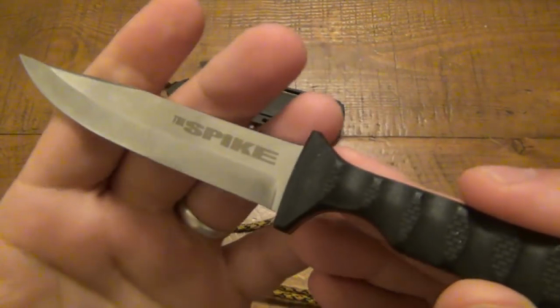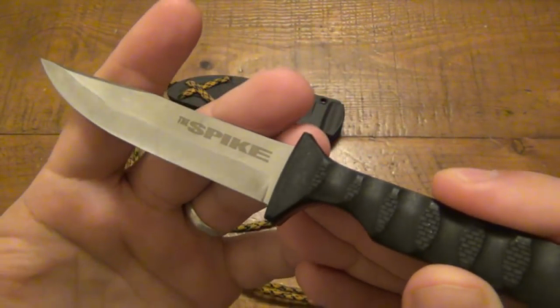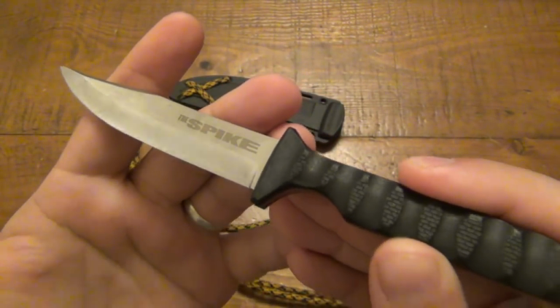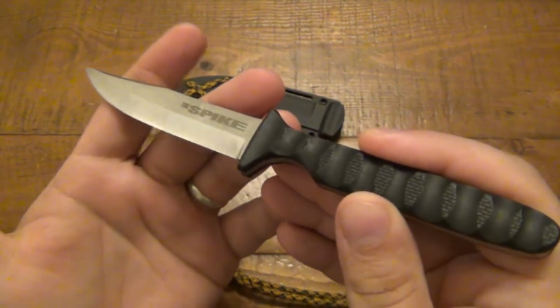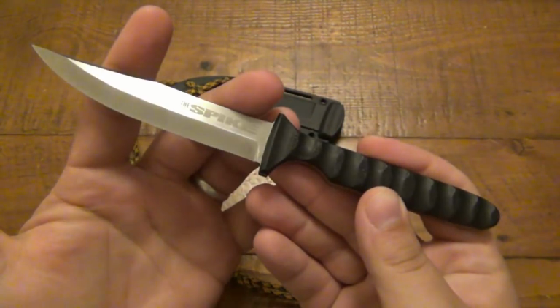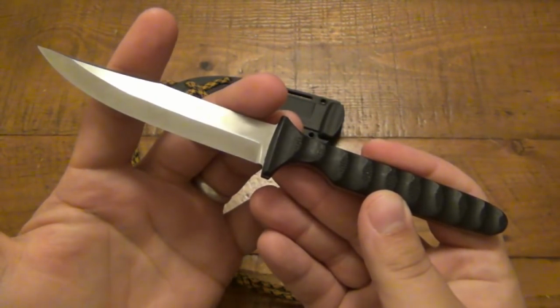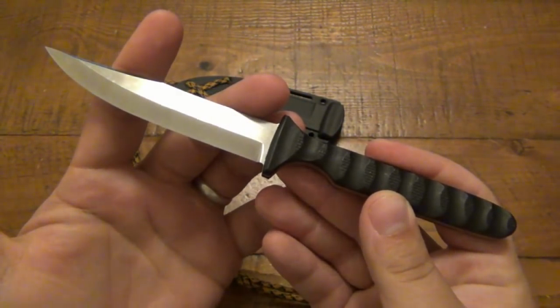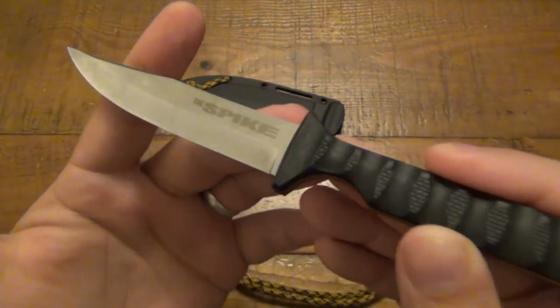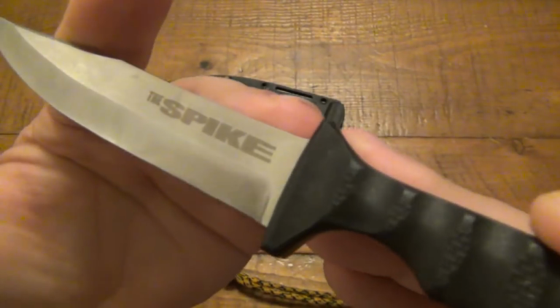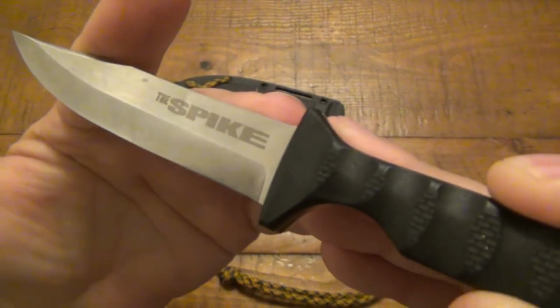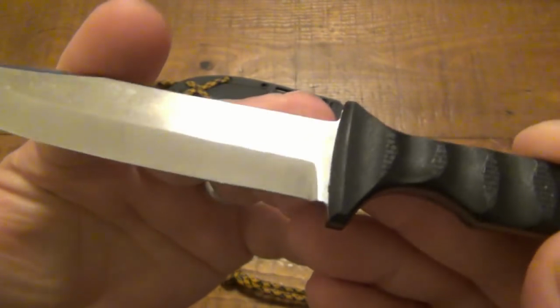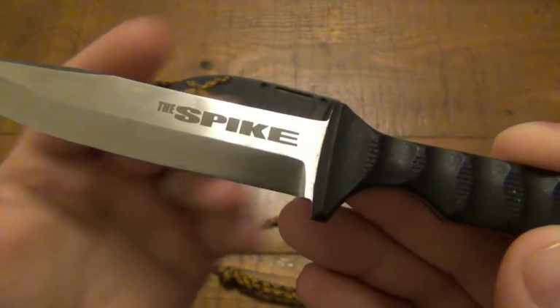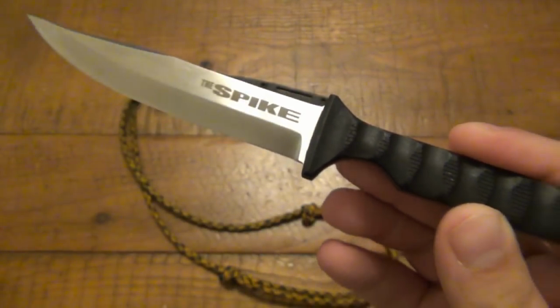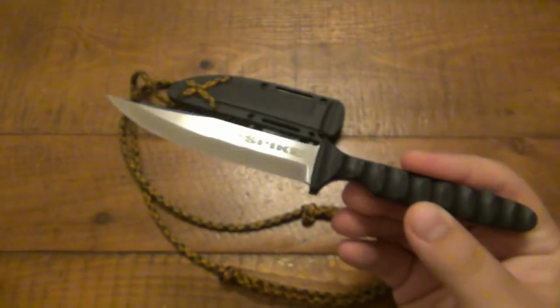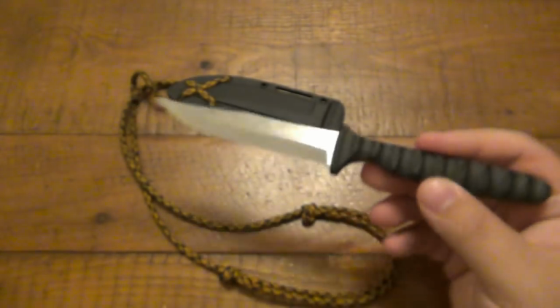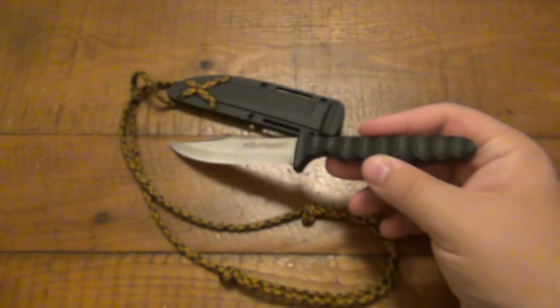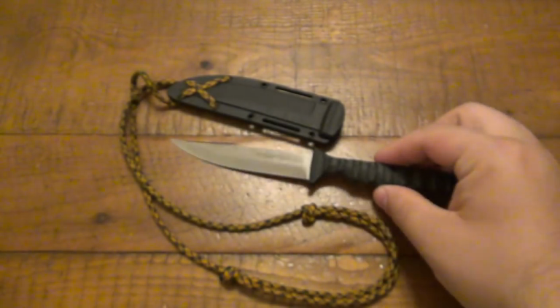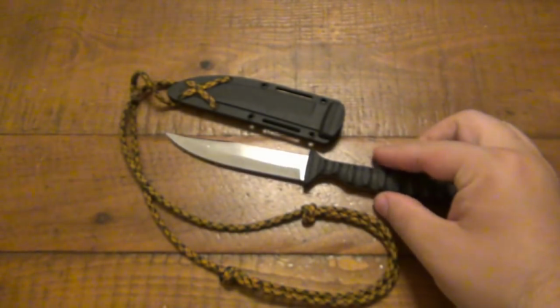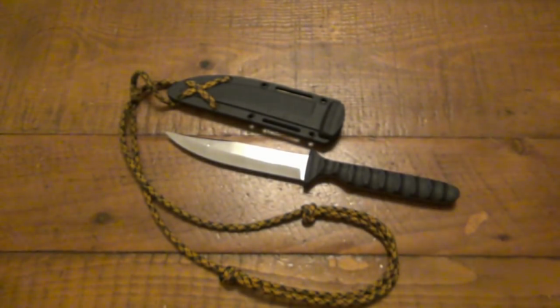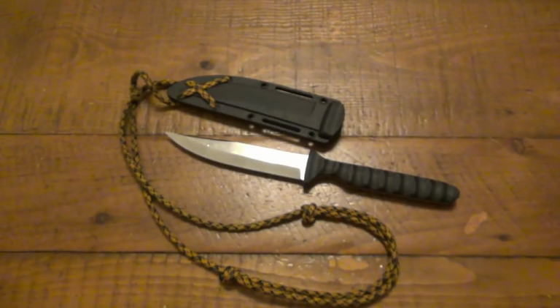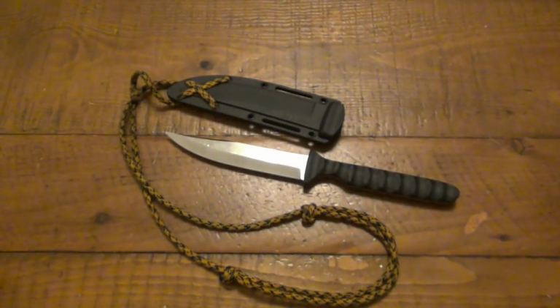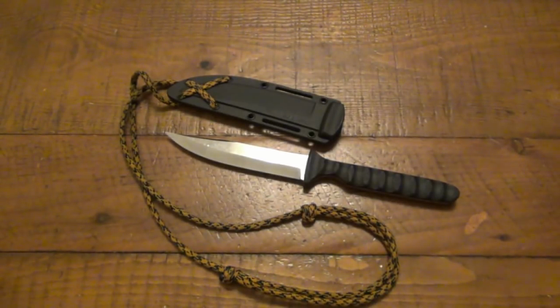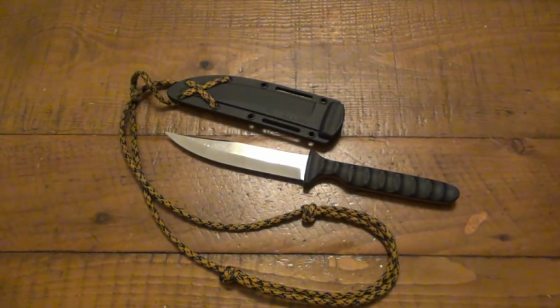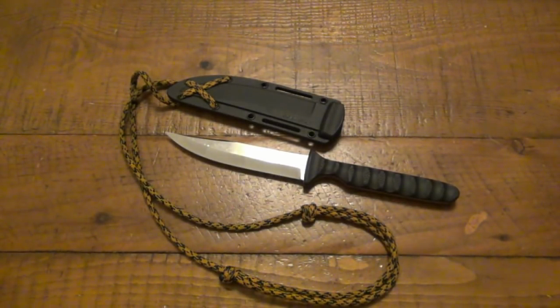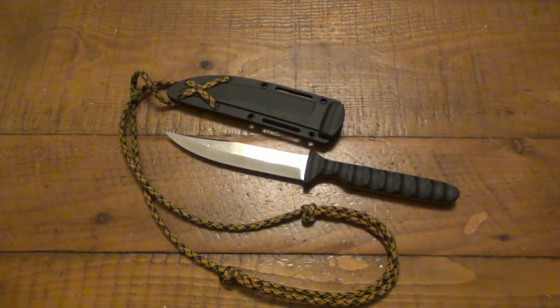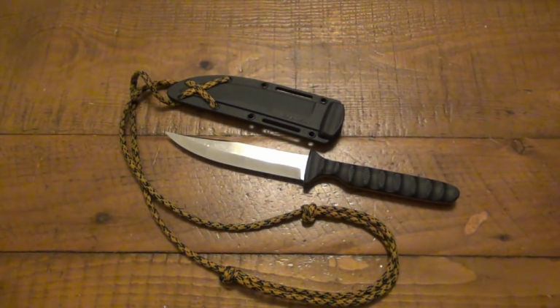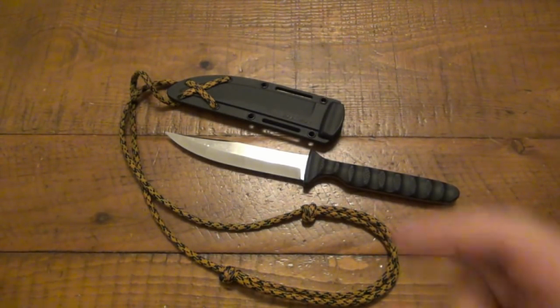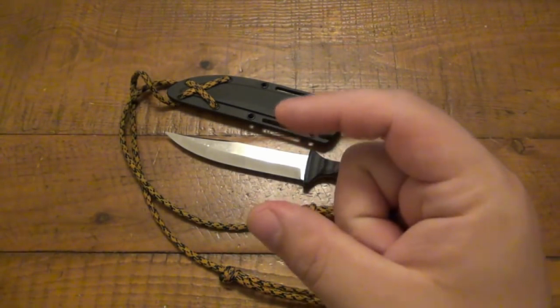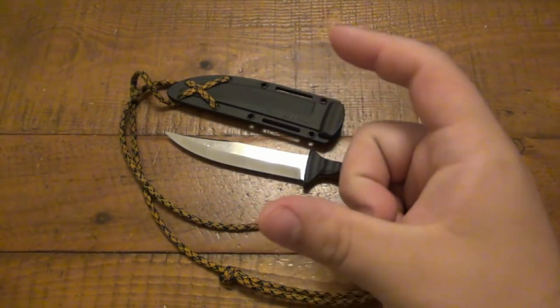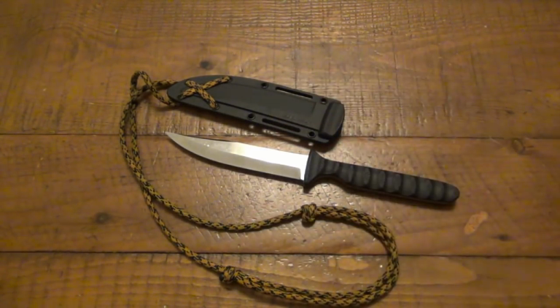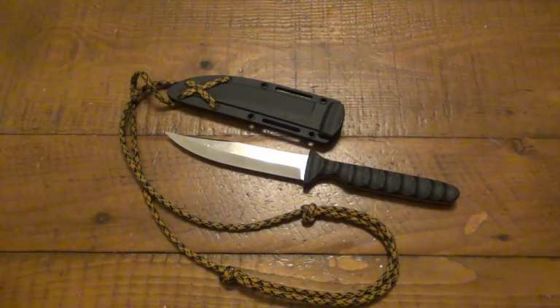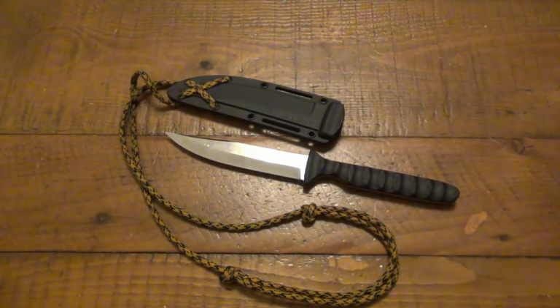They're selling this as a neck knife, which is pretty interesting because it is just so big — but as we know, Cold Steel always goes big. That's what I like about it most and probably why I love it so much: it's the most capable neck knife I've probably ever had. I'm used to one, two, and three inch bladed neck knives.